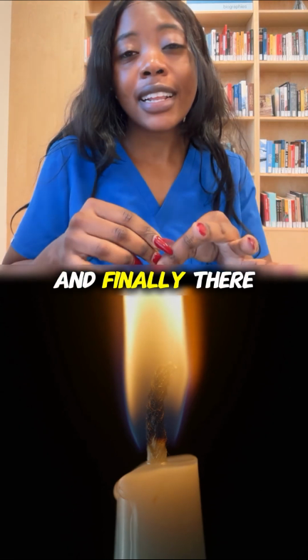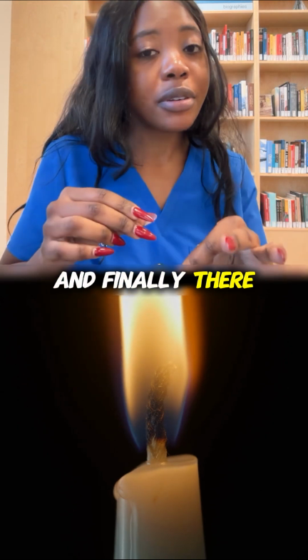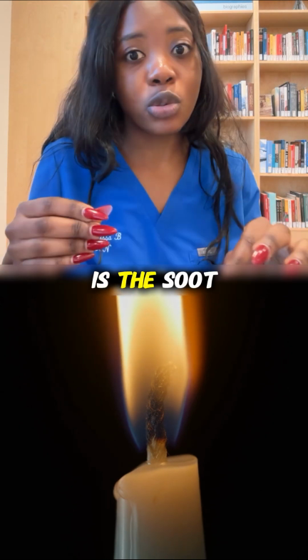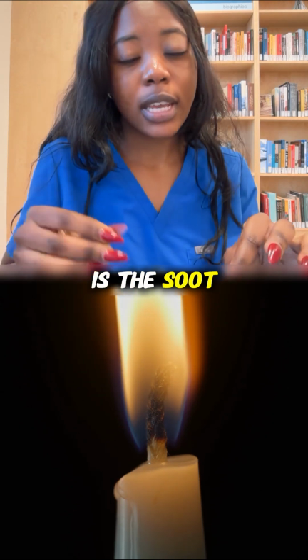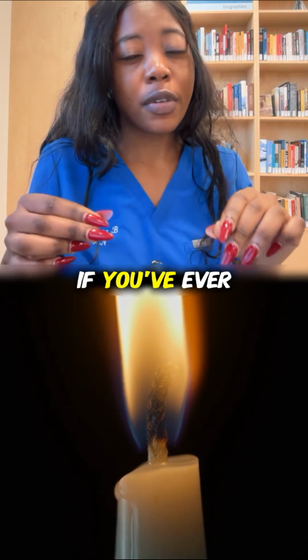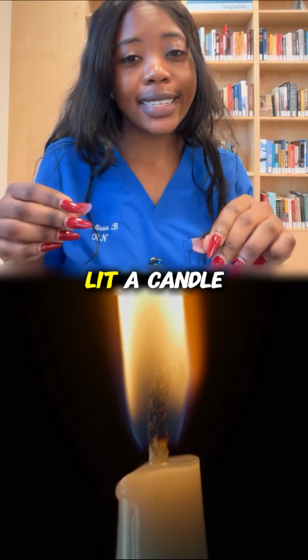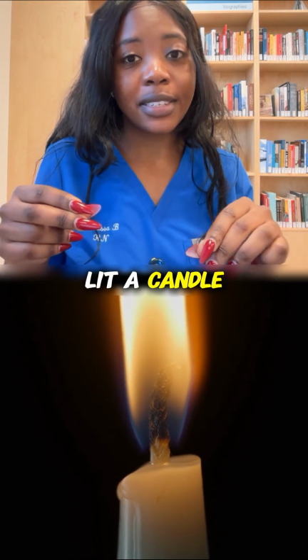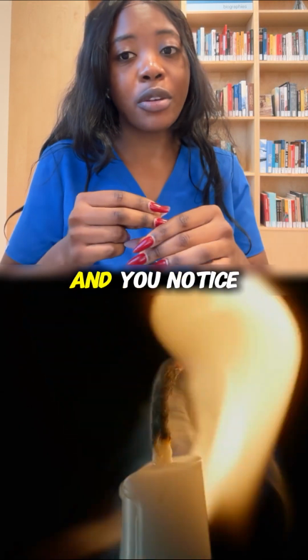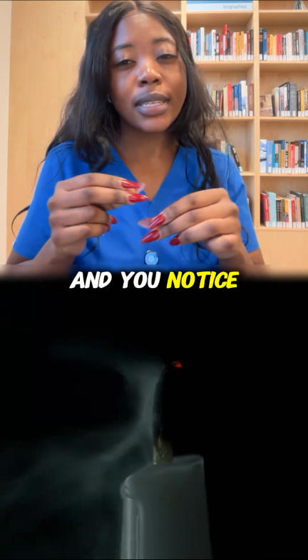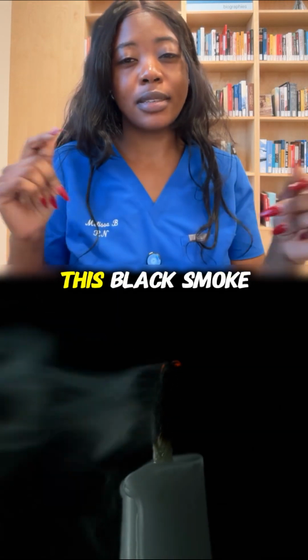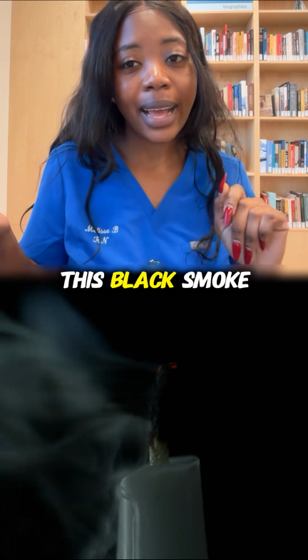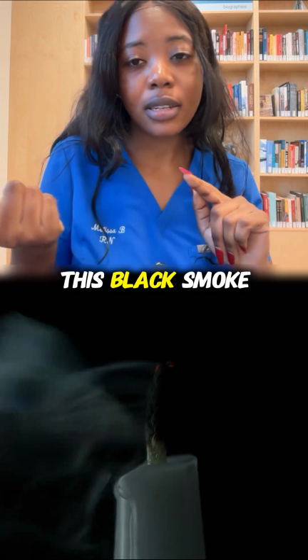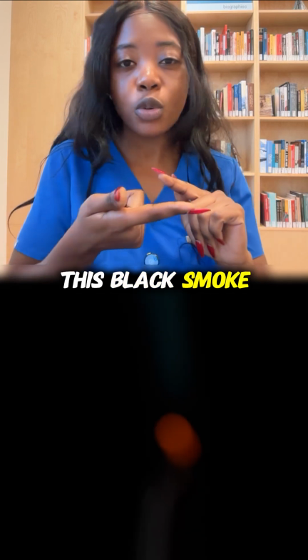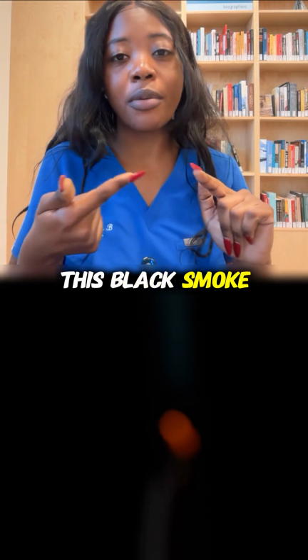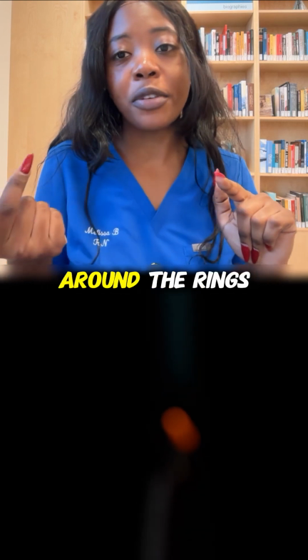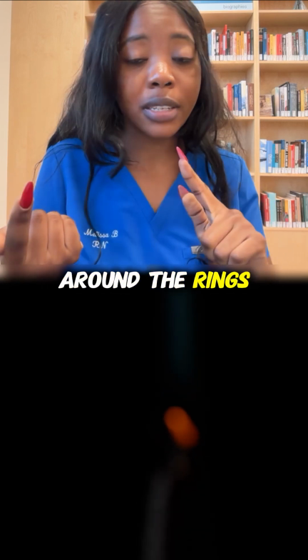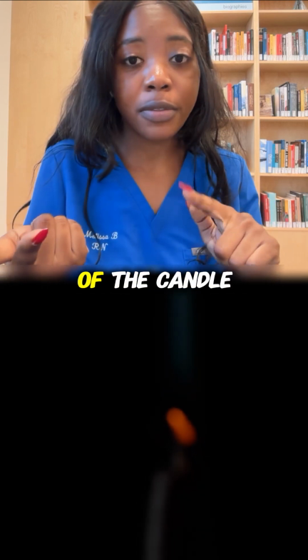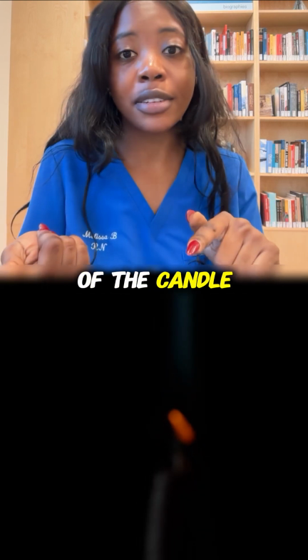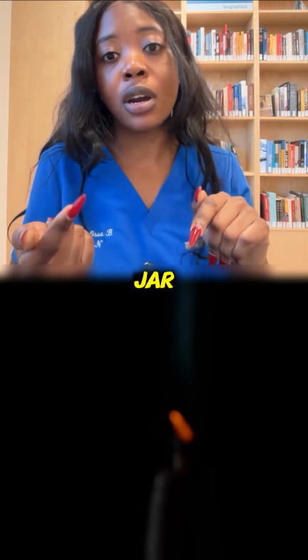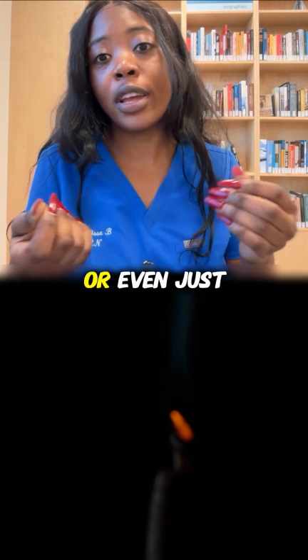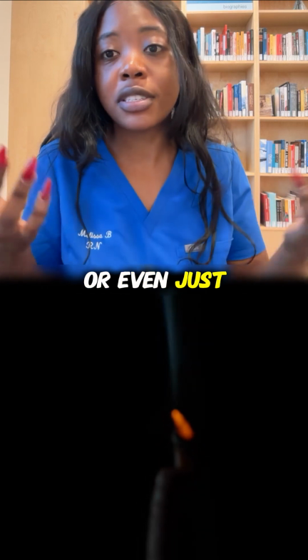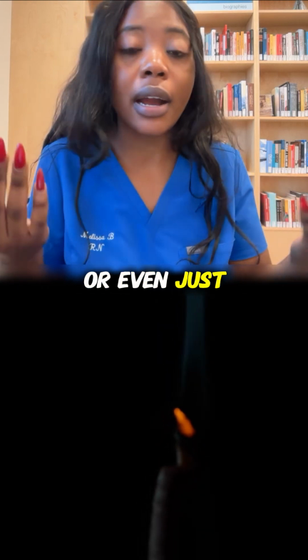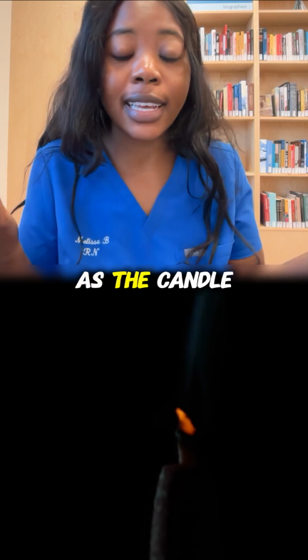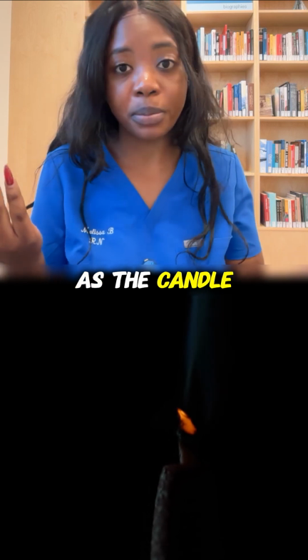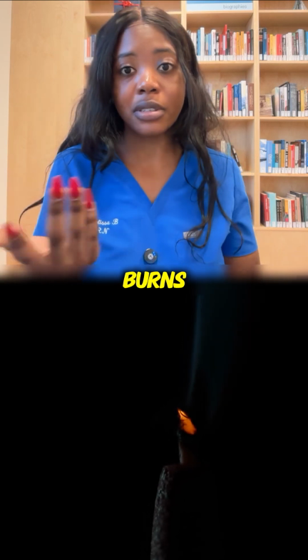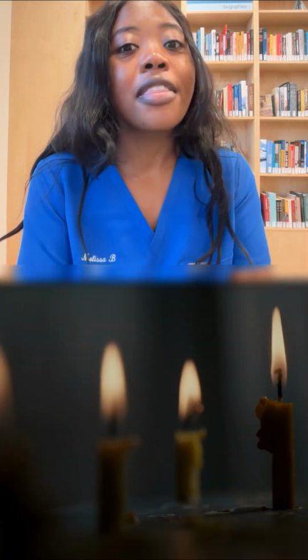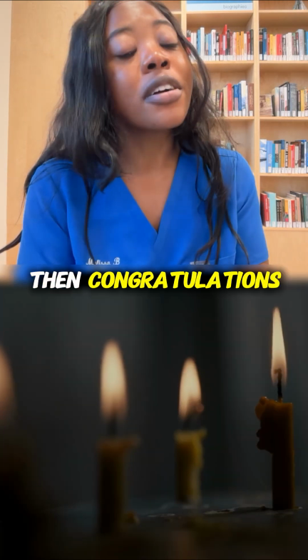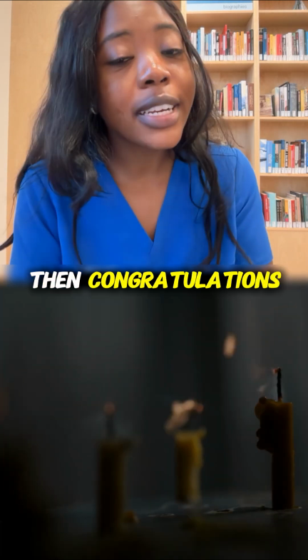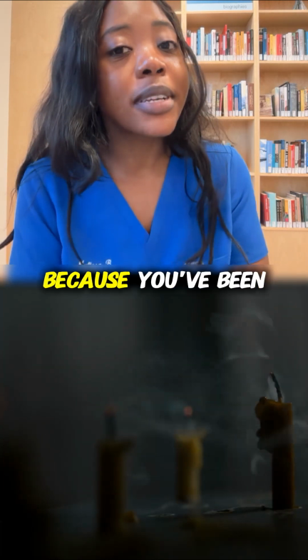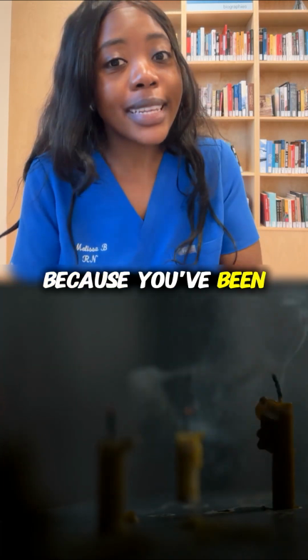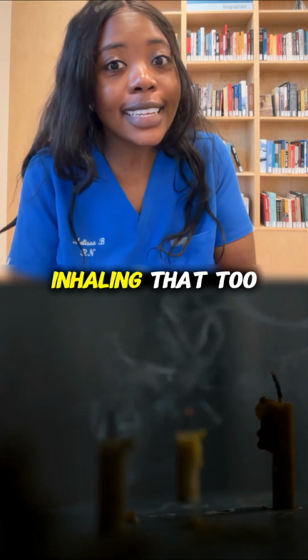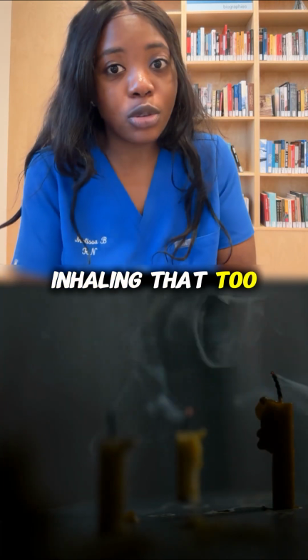And finally, there is the soot. If you've ever lit a candle and noticed black smoke around the rings of the candle jar or as the candle burns, congratulations — because you've been inhaling that too.